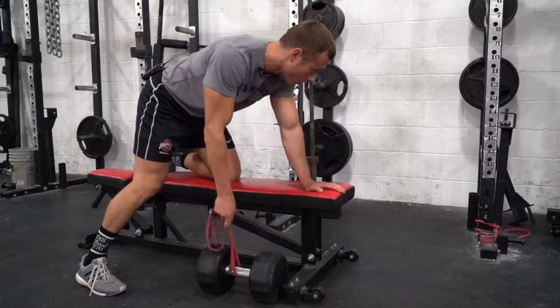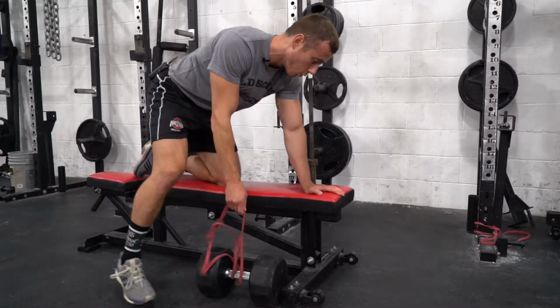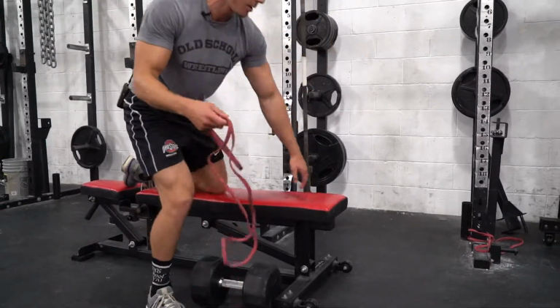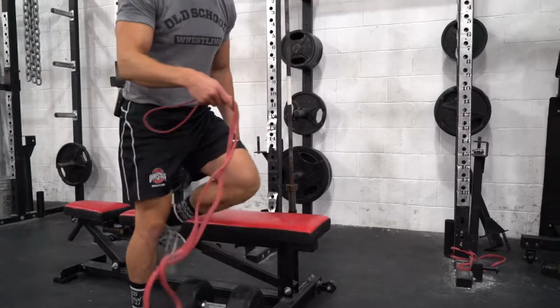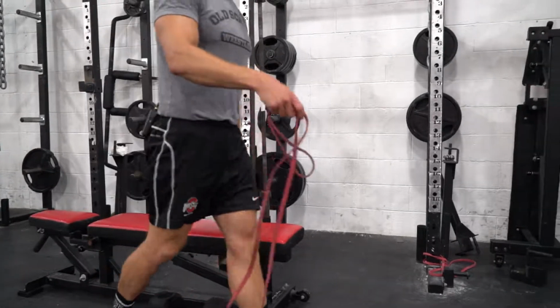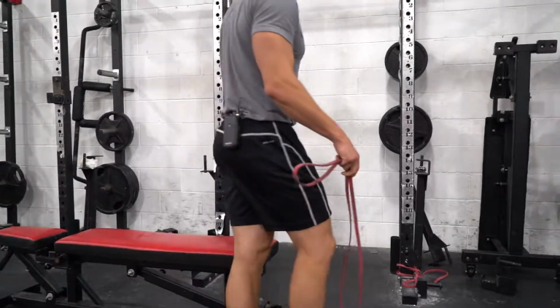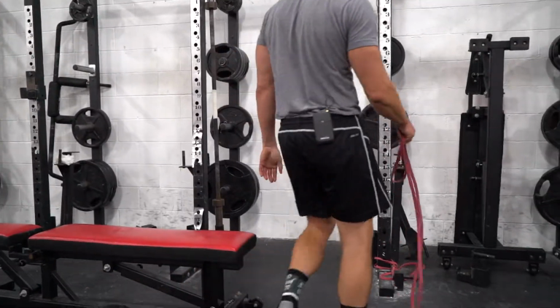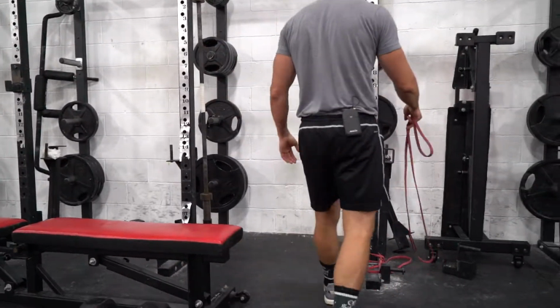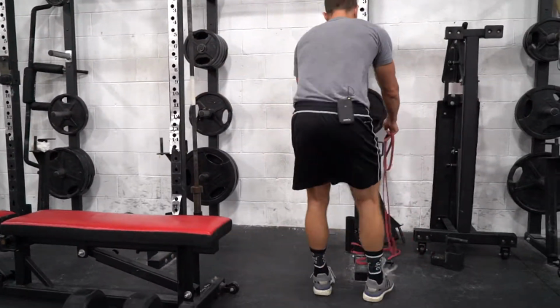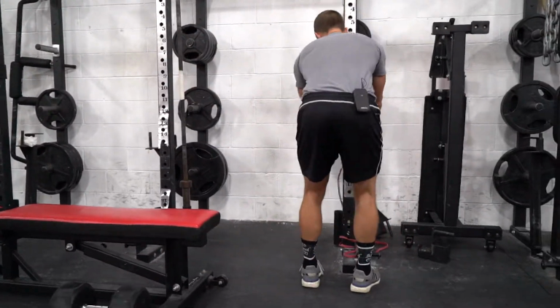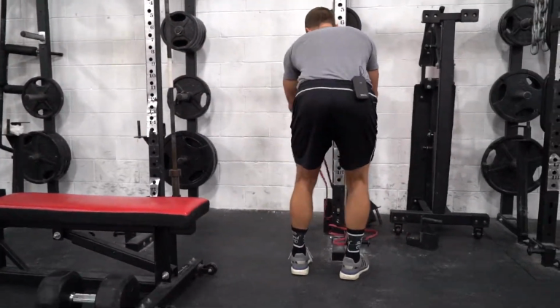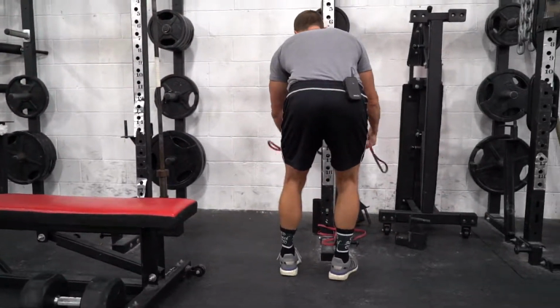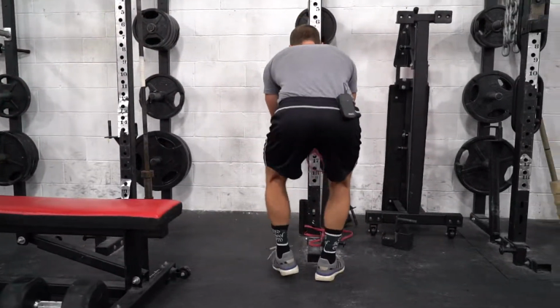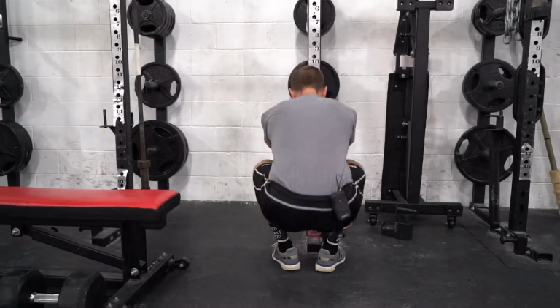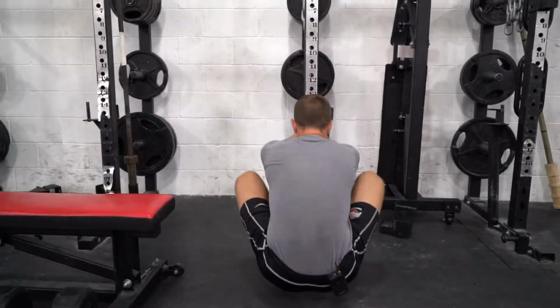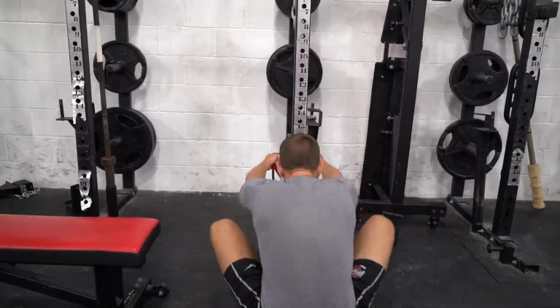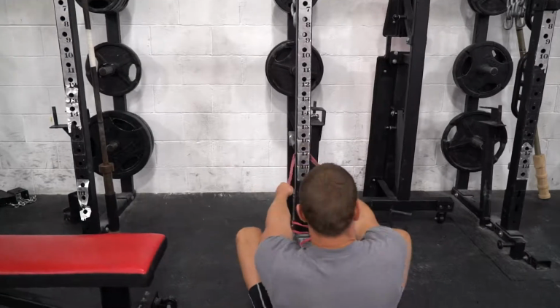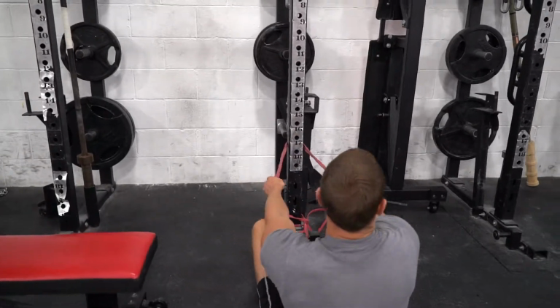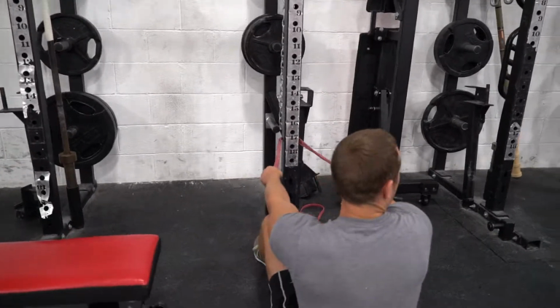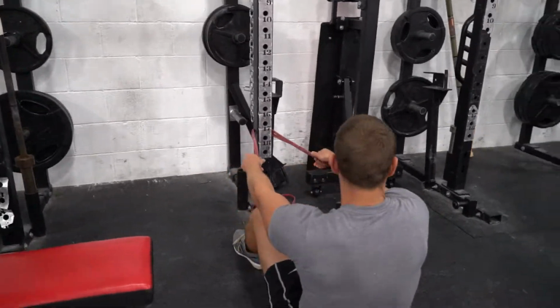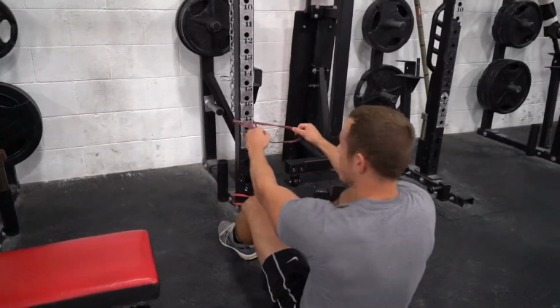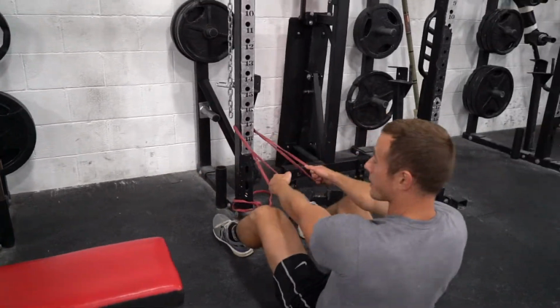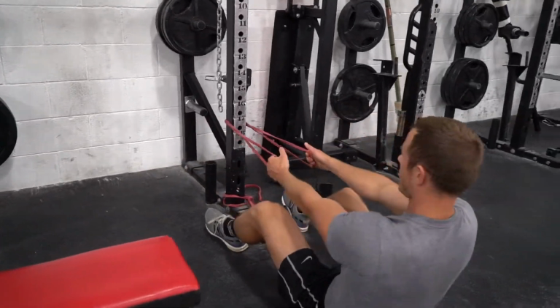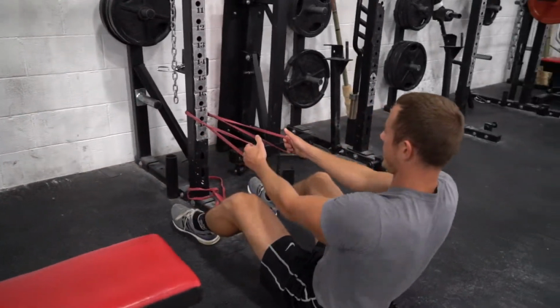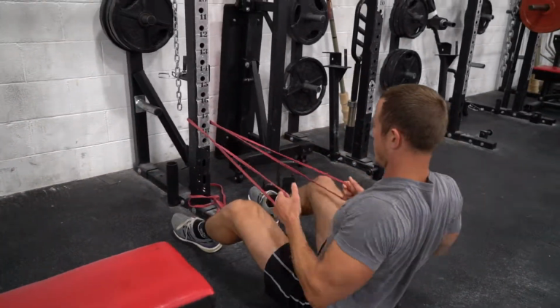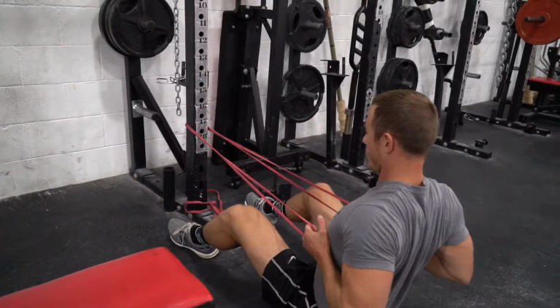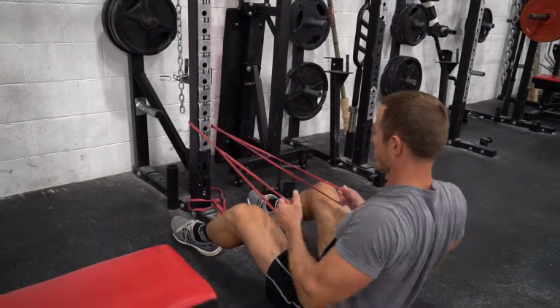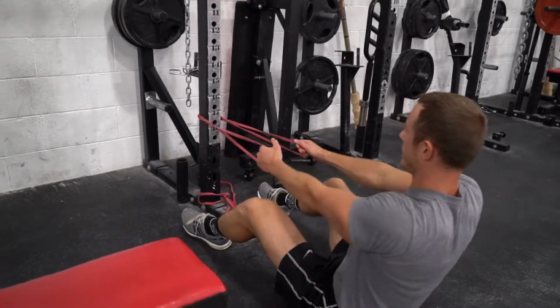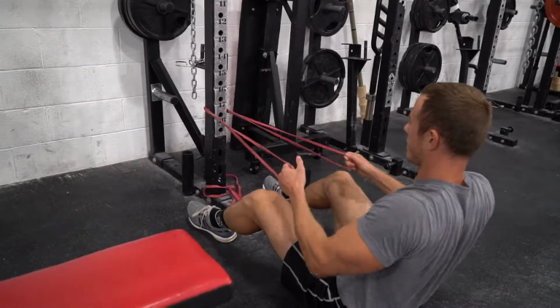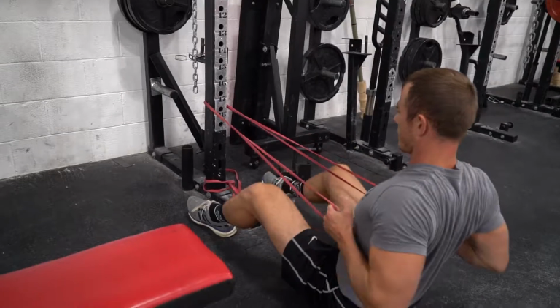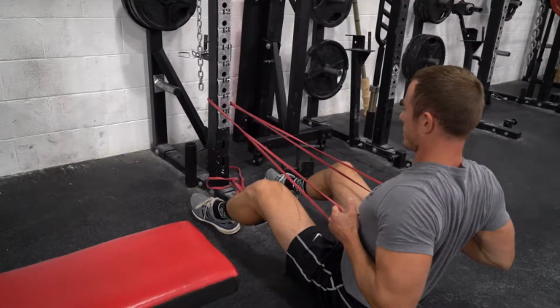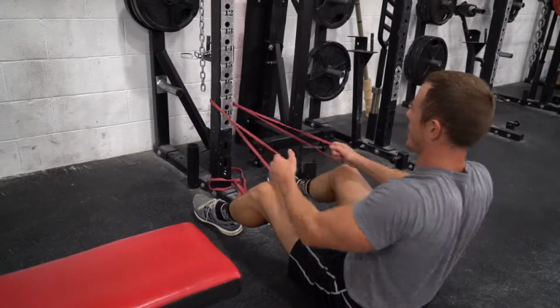Or you can do a seated row variation. You're gonna sit in front of a post, loop the band around right here, pull to your shoulder blades, straight back.